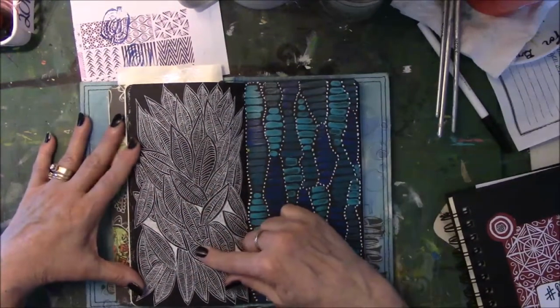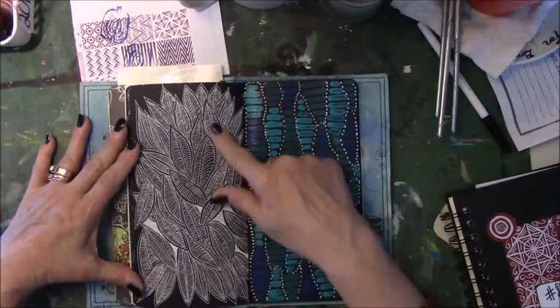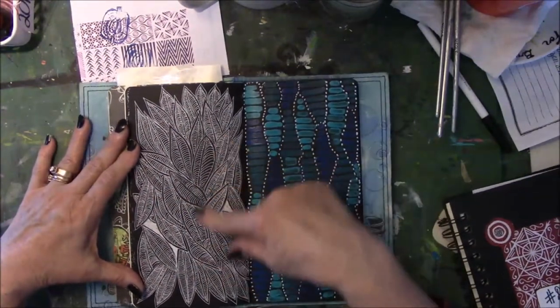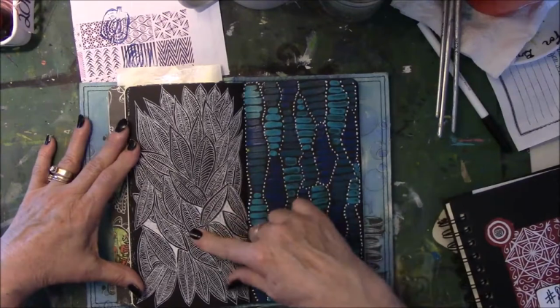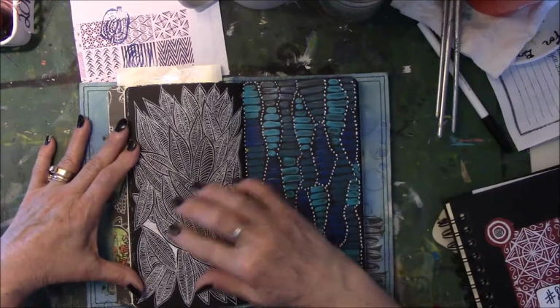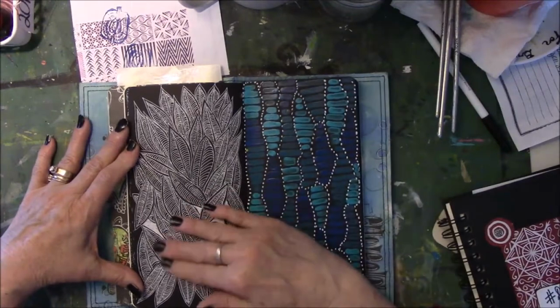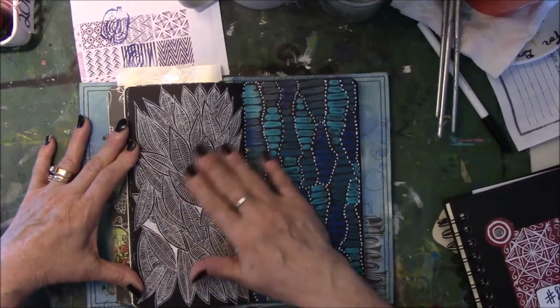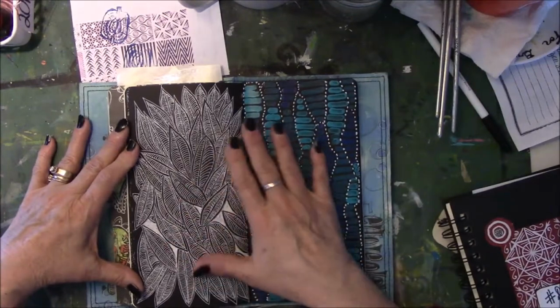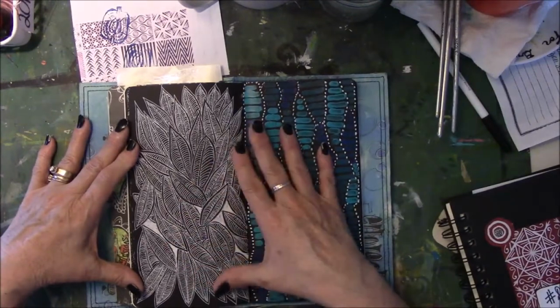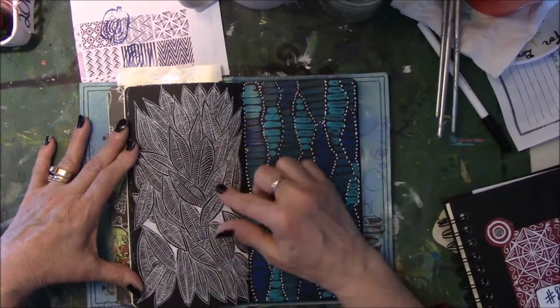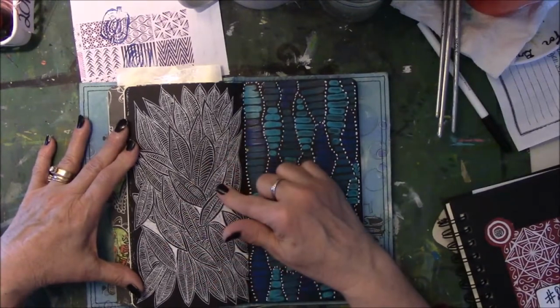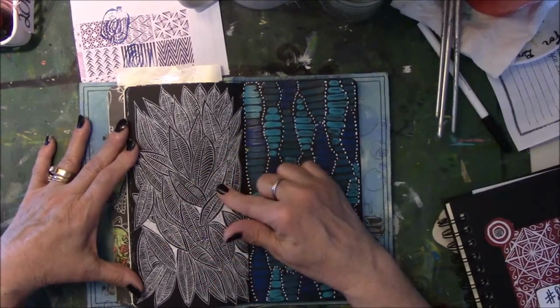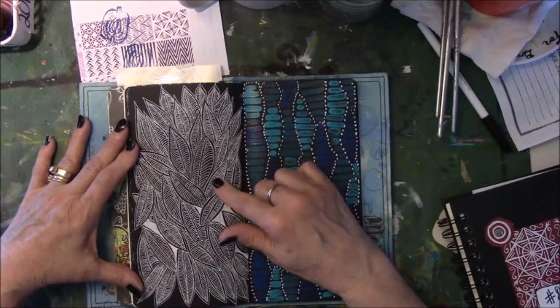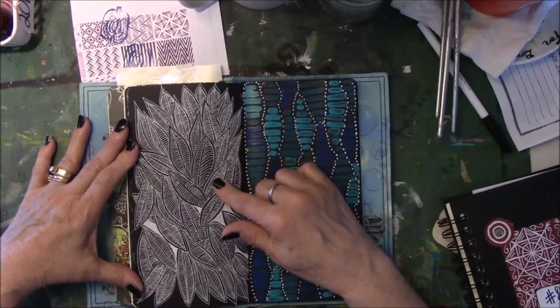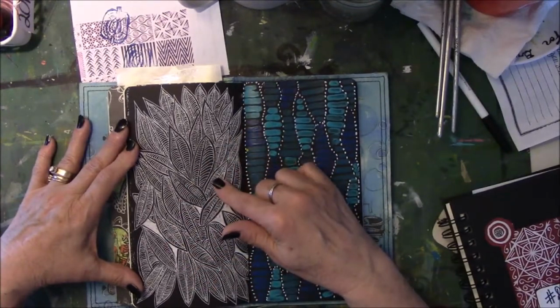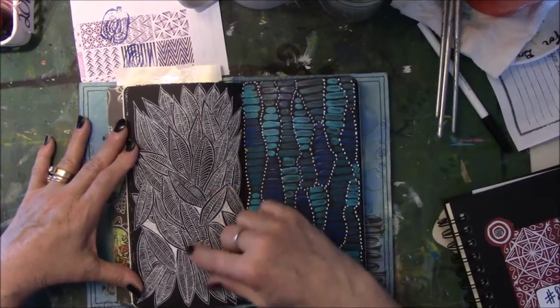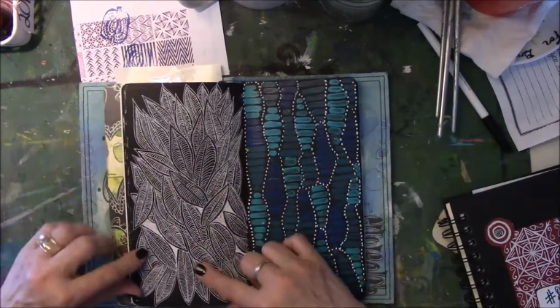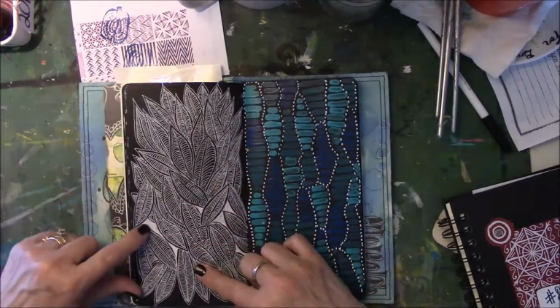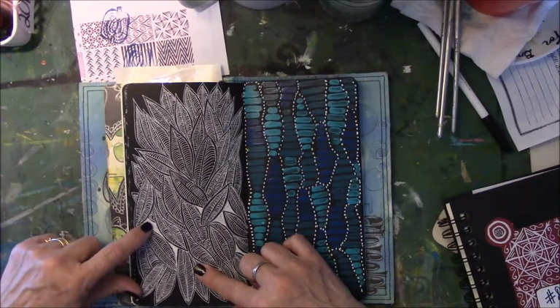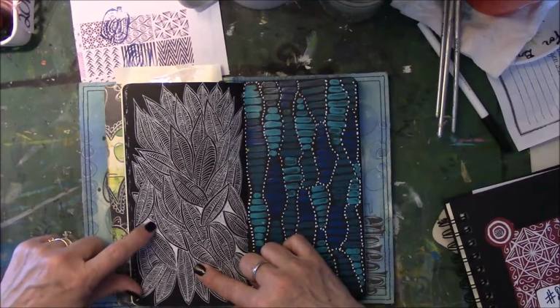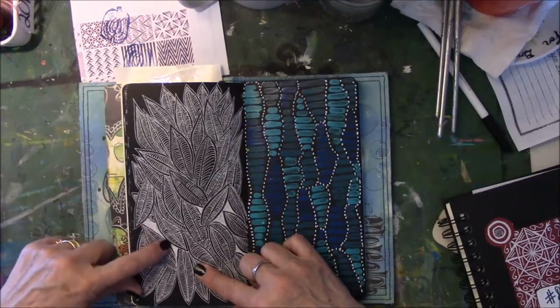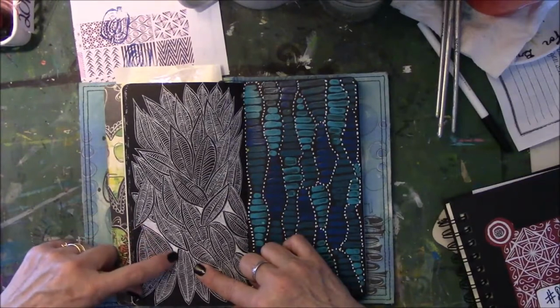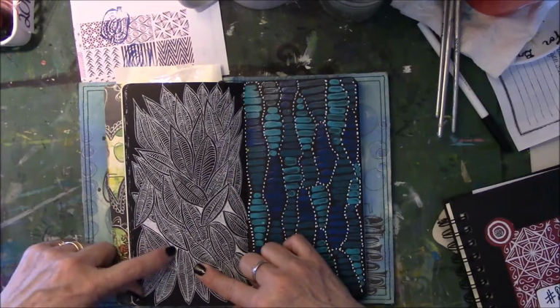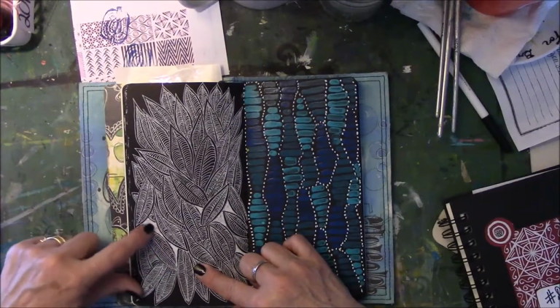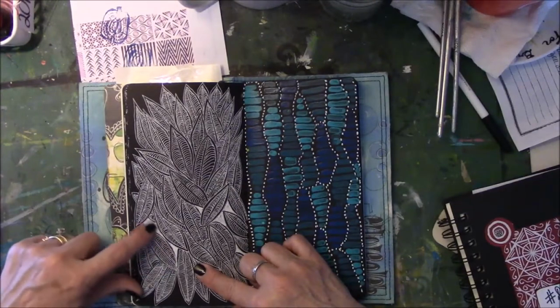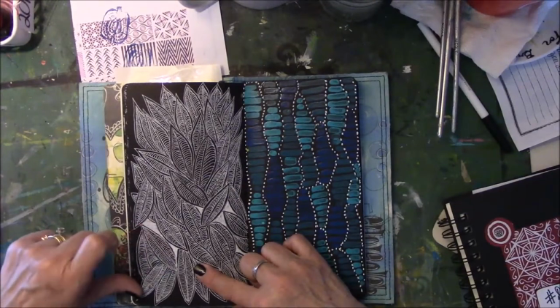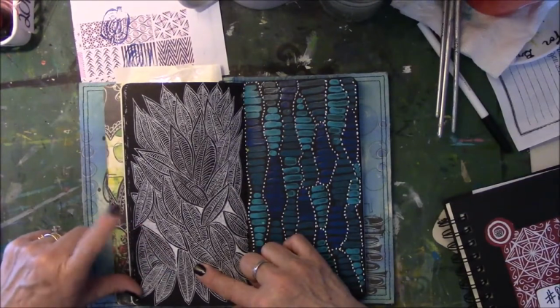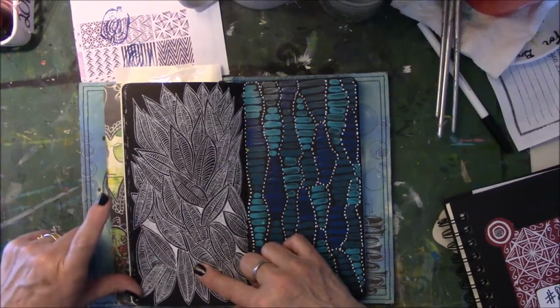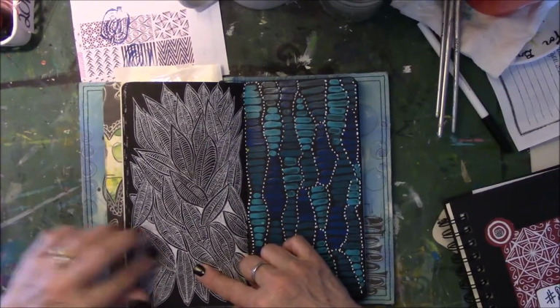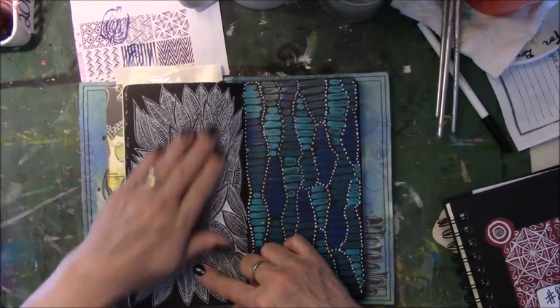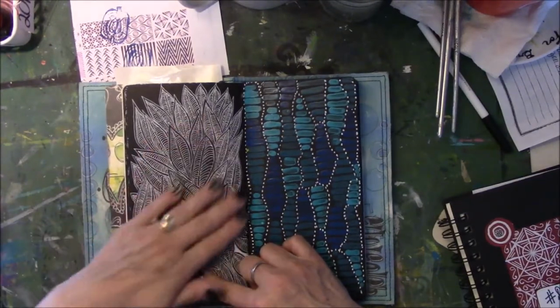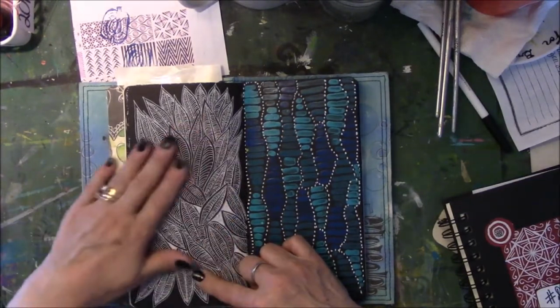I love the way the white looks on the black. This is a white jelly roll pen, and I think I might have filled some of this in with a Signo — I just don't remember — but this is white jelly roll.